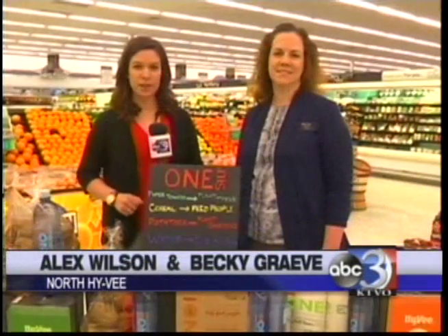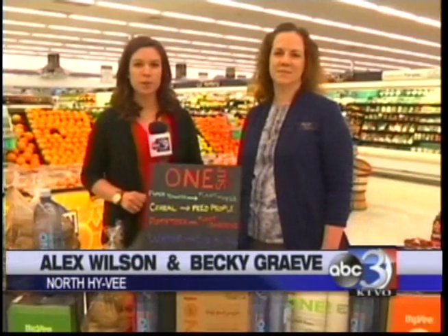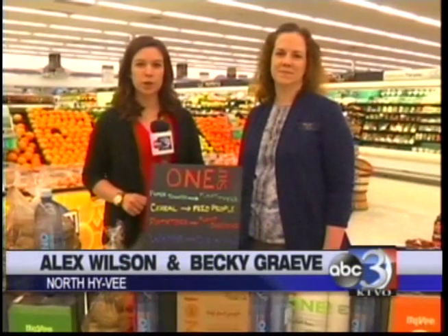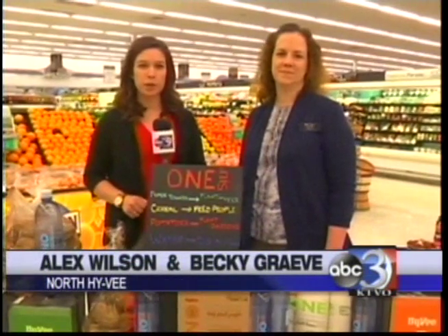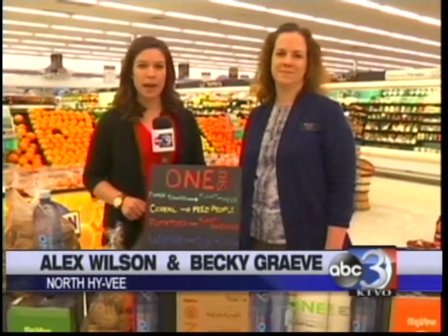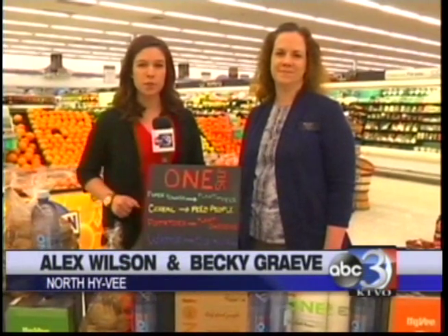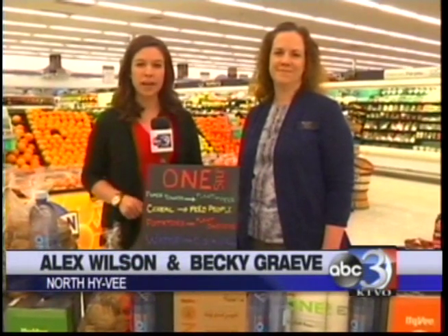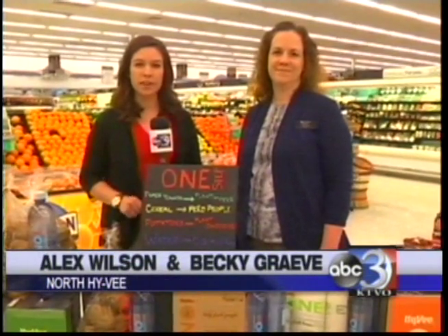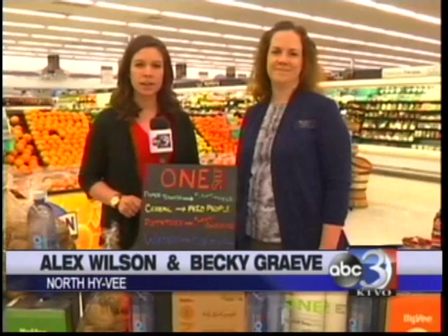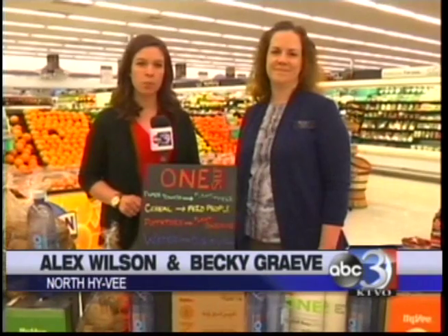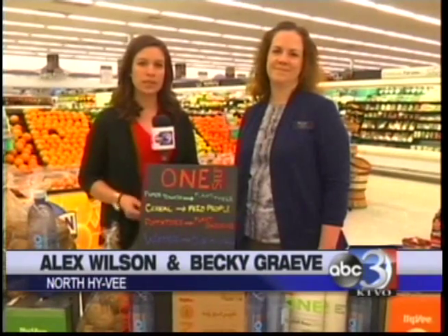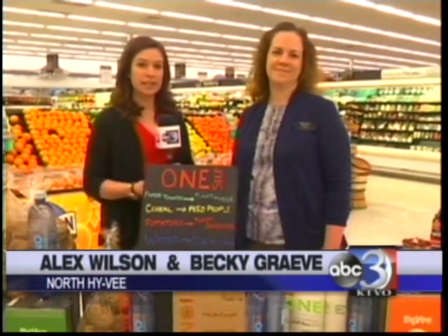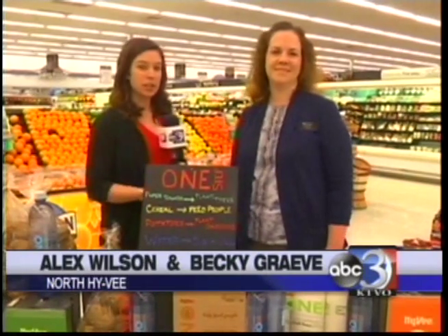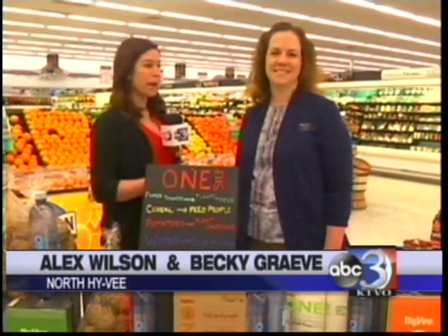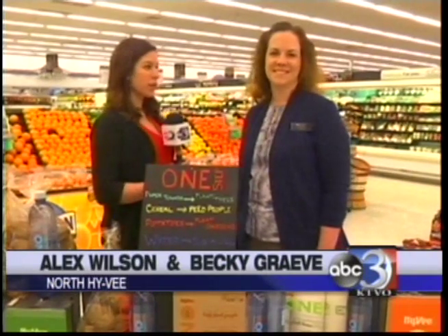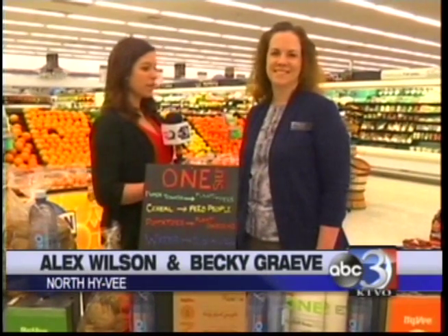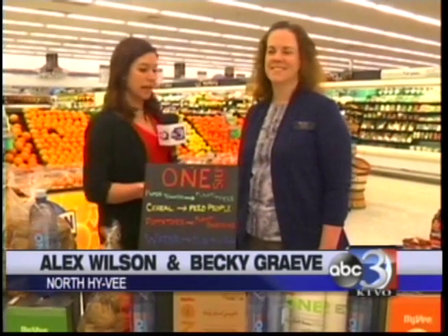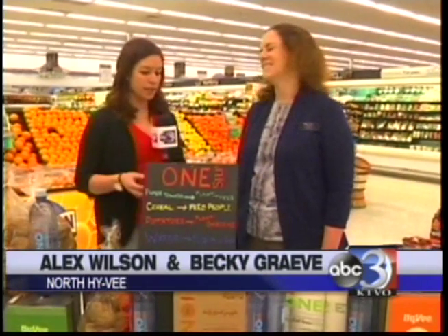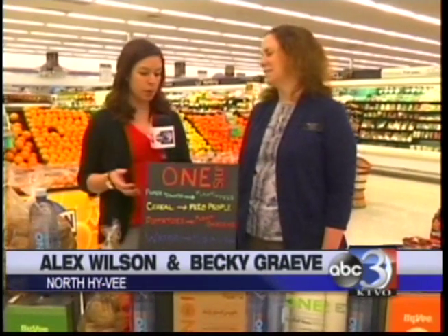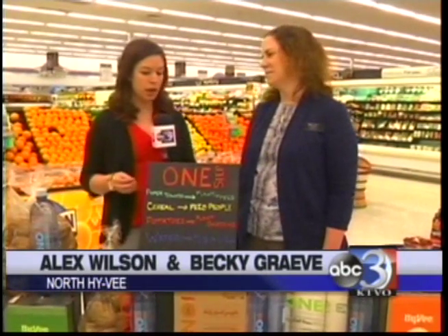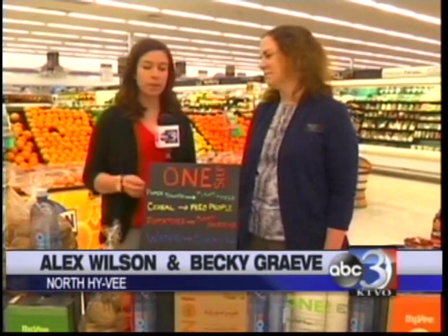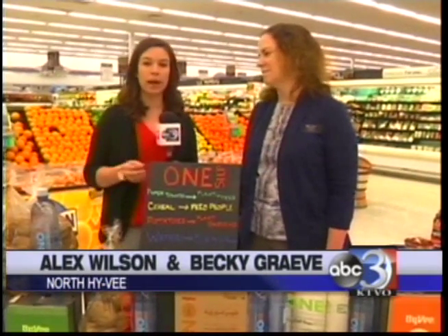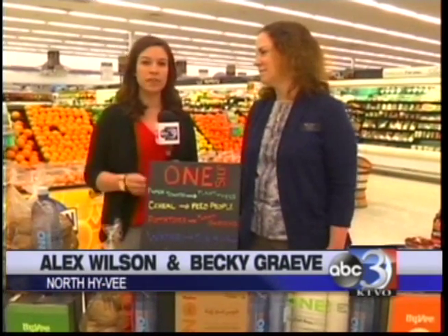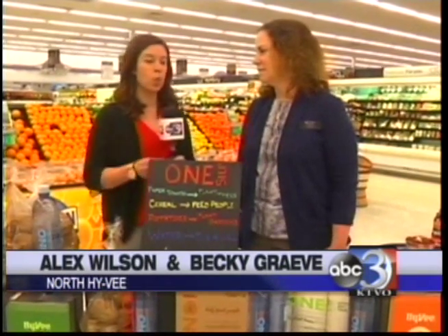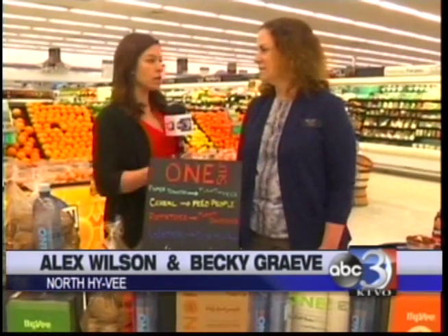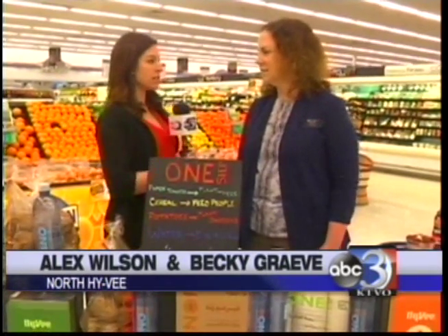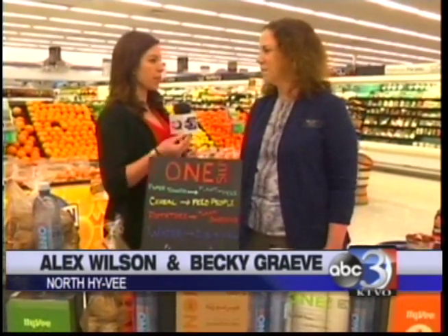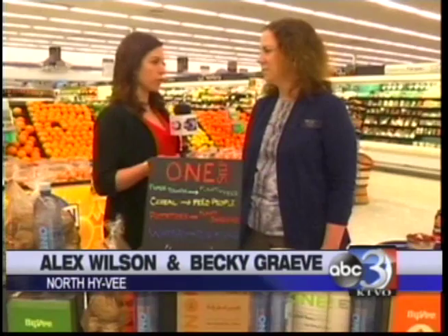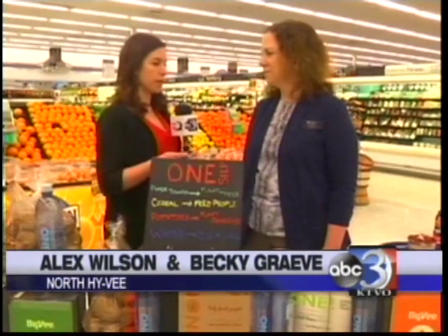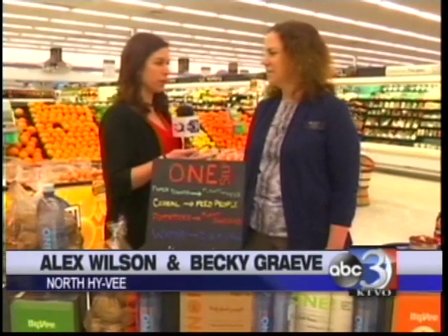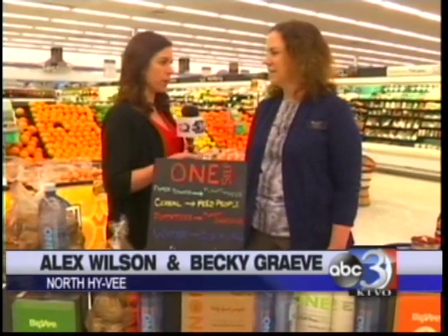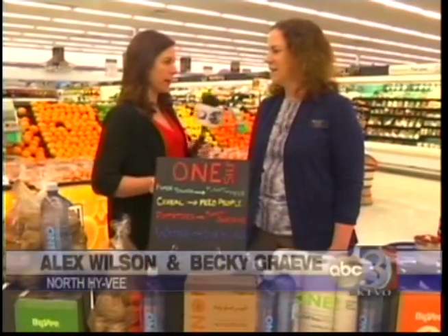Good morning. We're at North Hy-Vee in Ottumwa with dietitian Becky Gravey. This week we're talking about Hy-Vee's one-step program. Tell me a little bit about that.